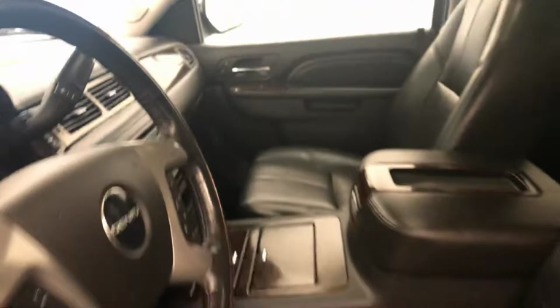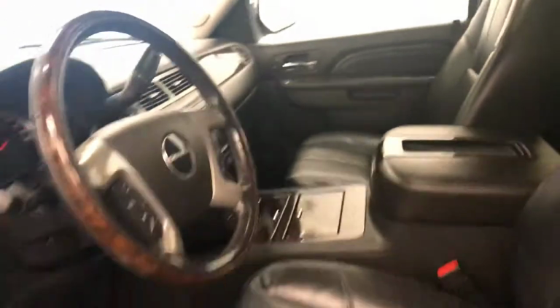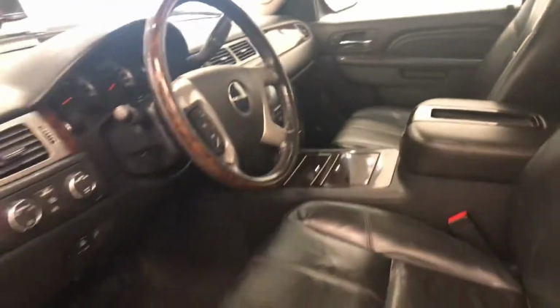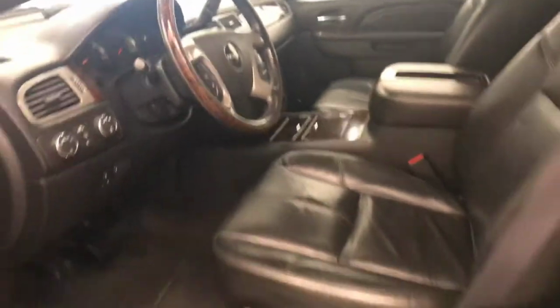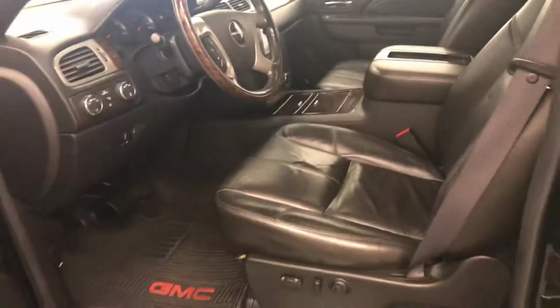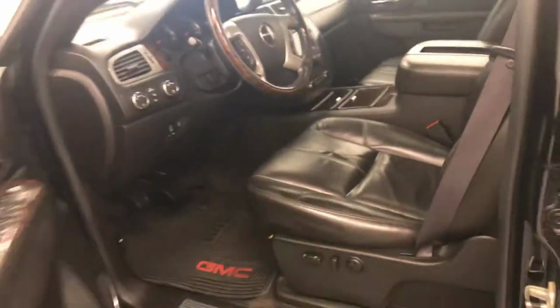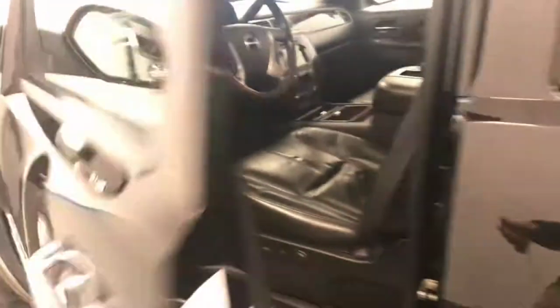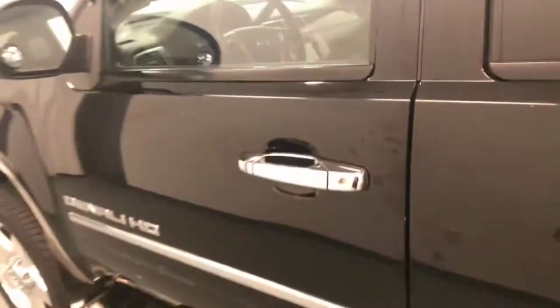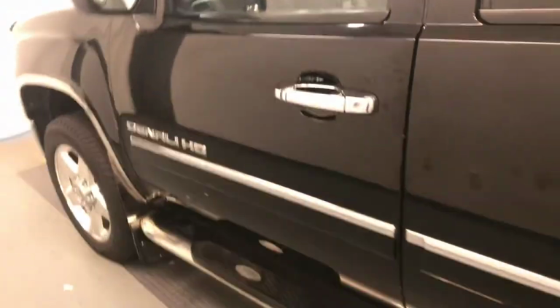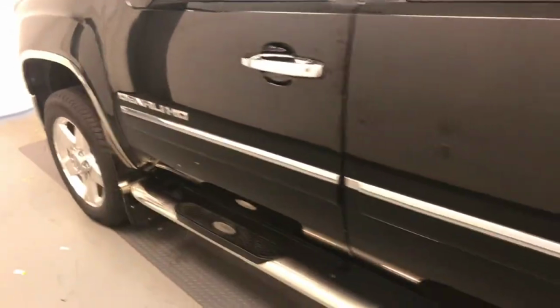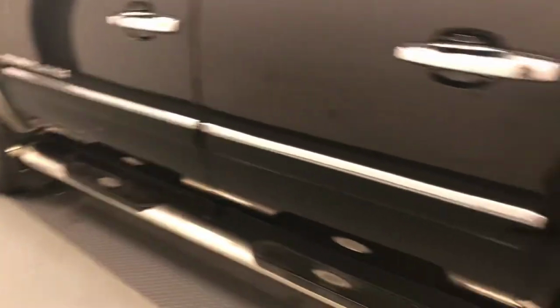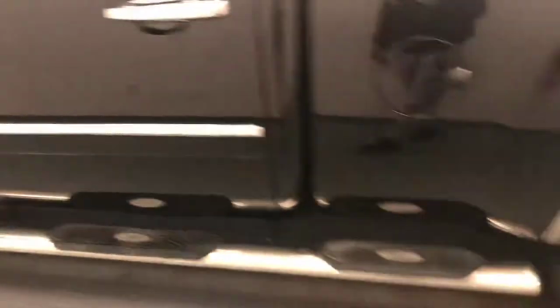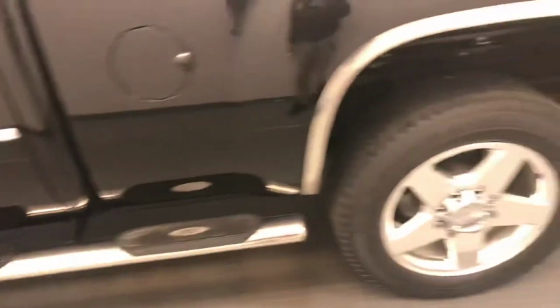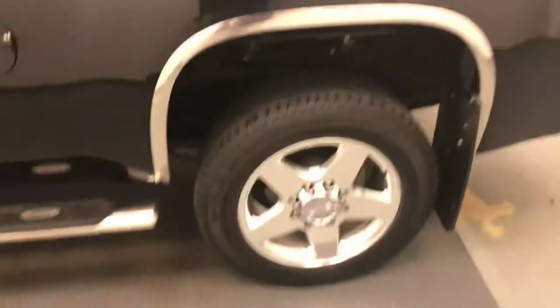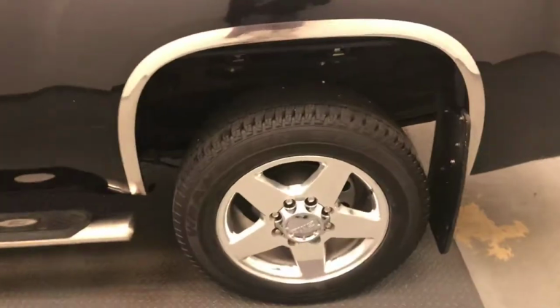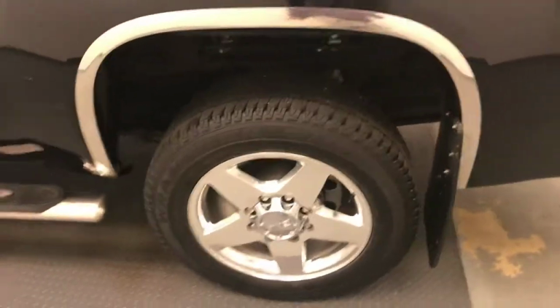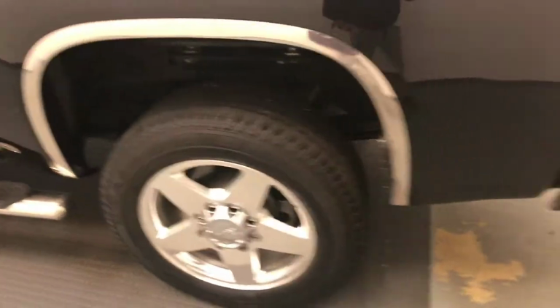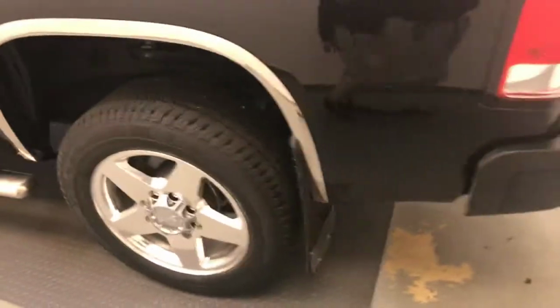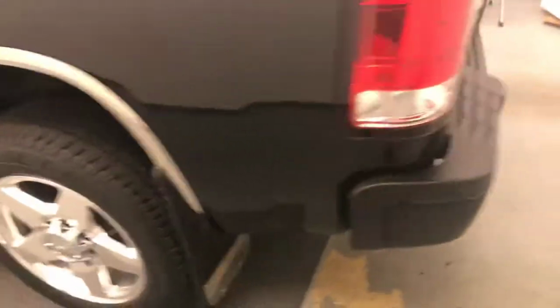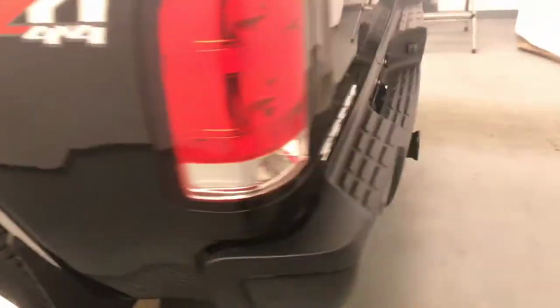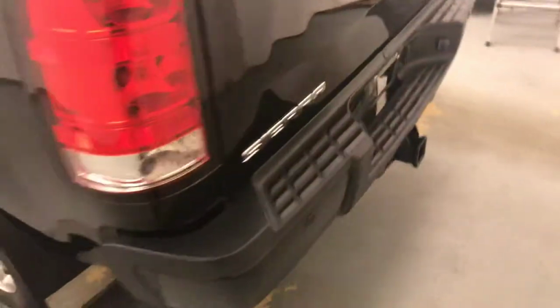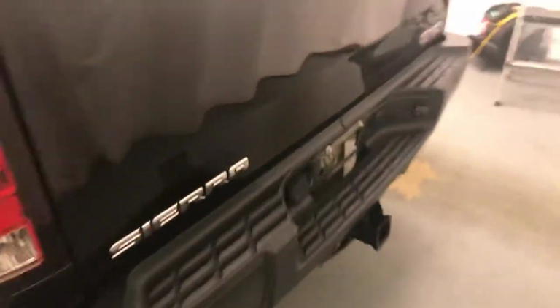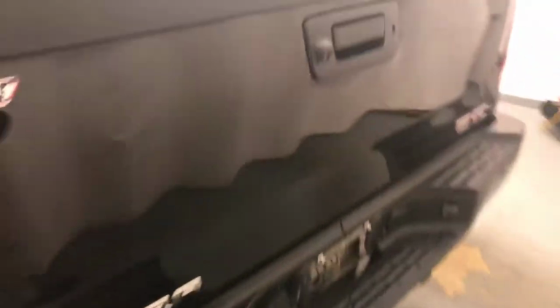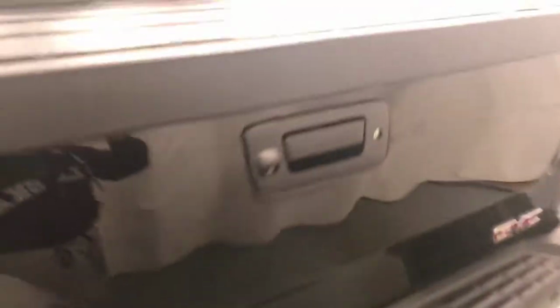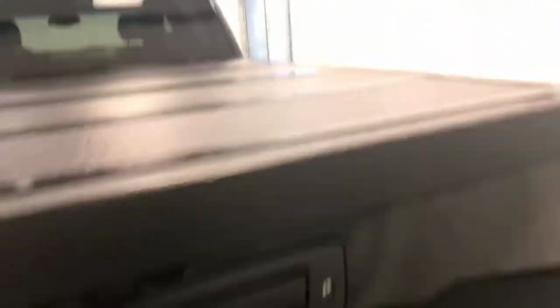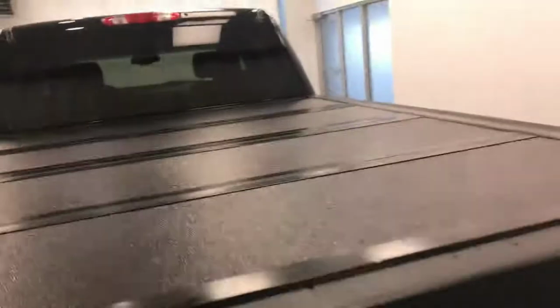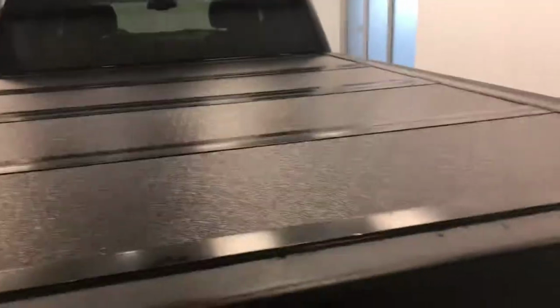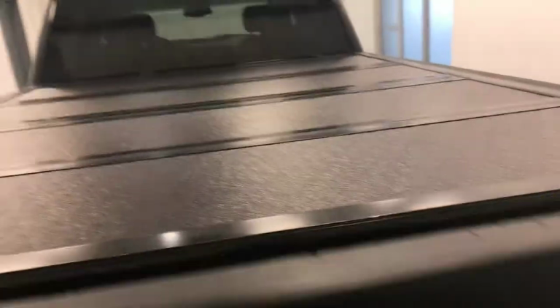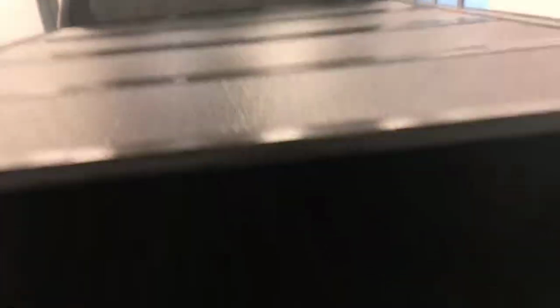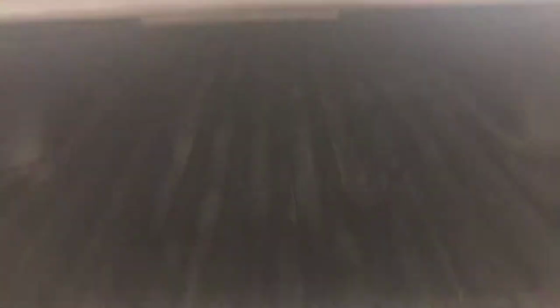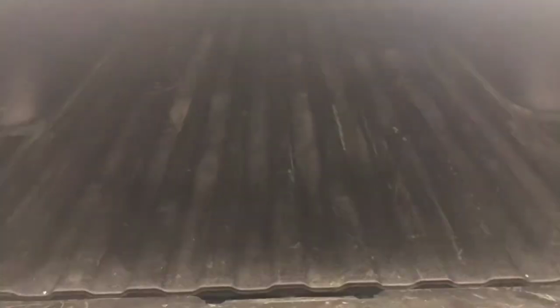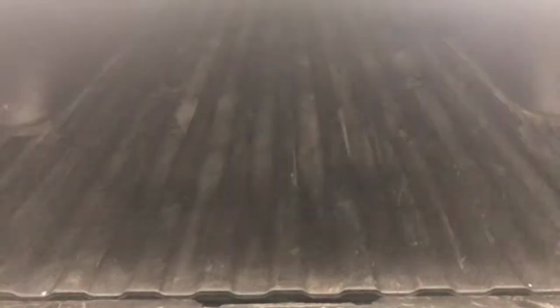Our interior color is black. Moving on to exterior features, we have running boards, 20-inch polished alloy rims, mud flaps, rear parking assist, backup camera, tonneau cover, spray-in box liner, and more cargo space.